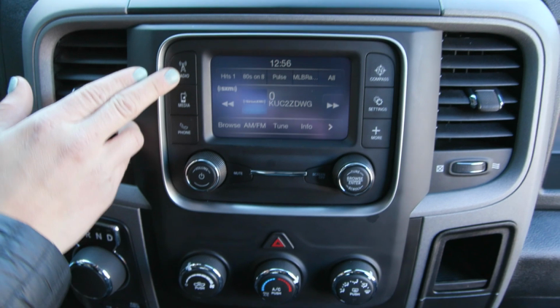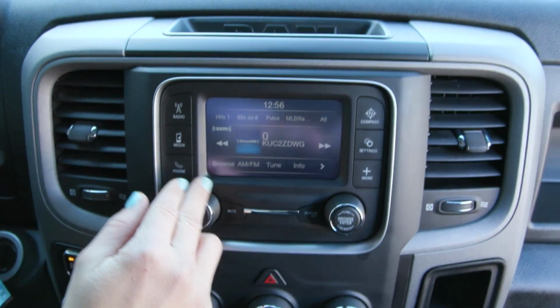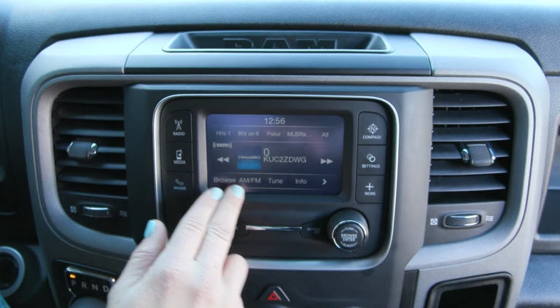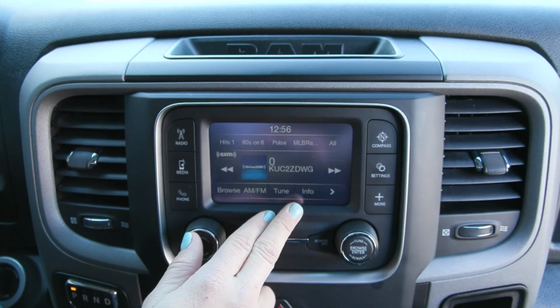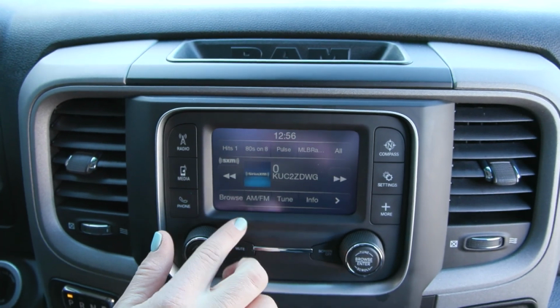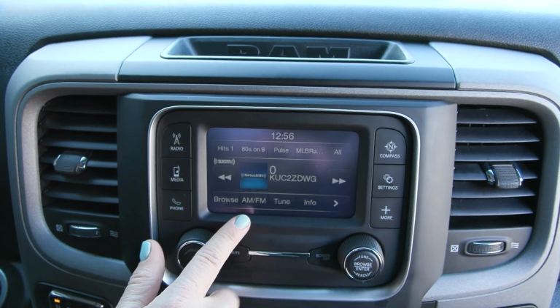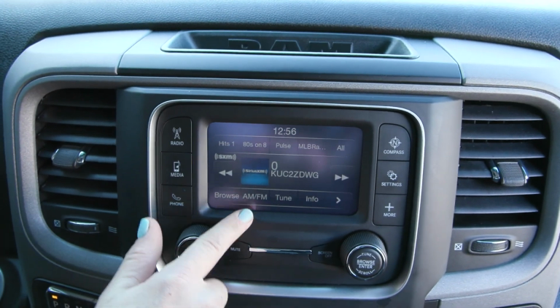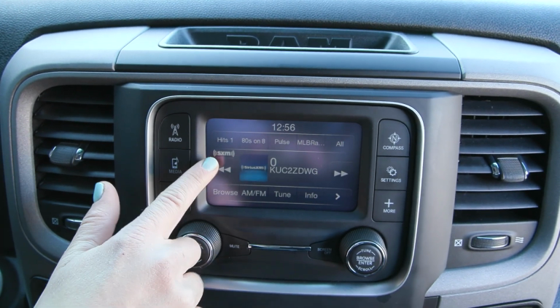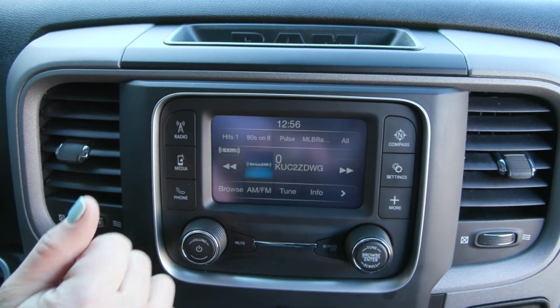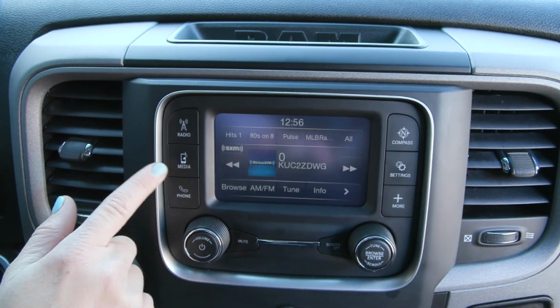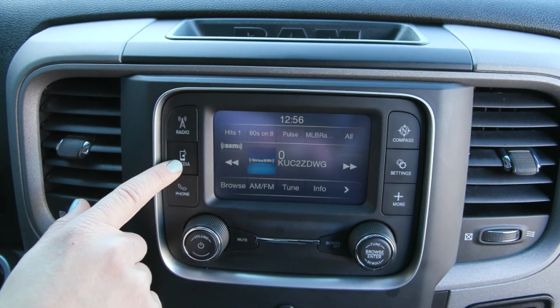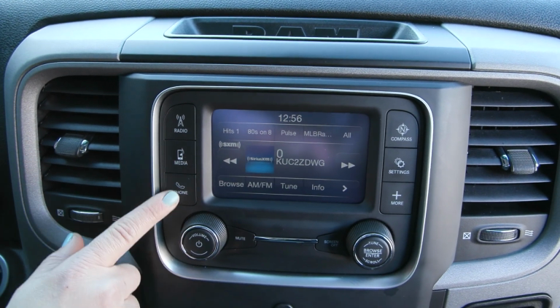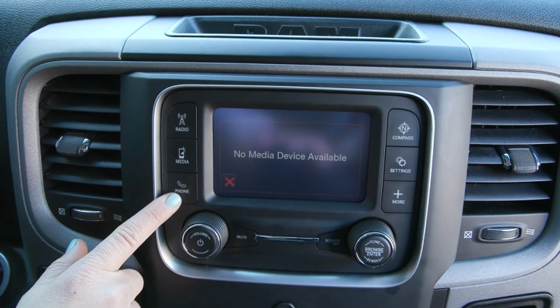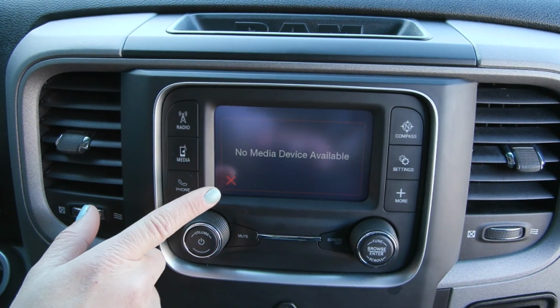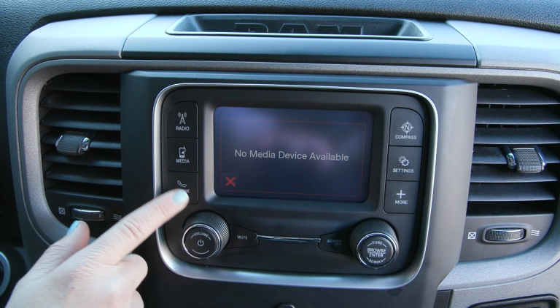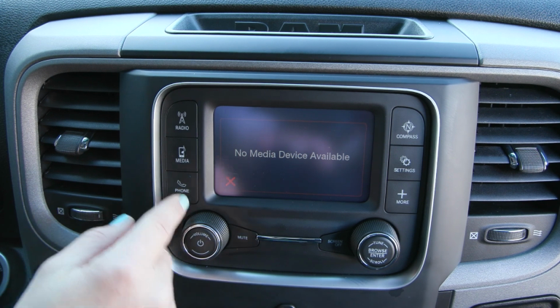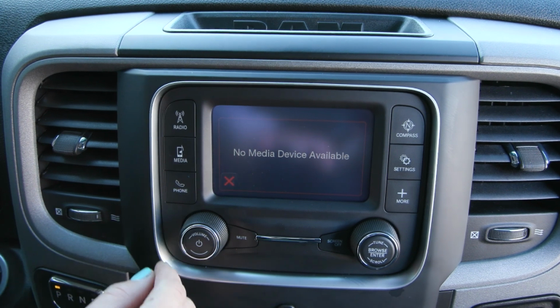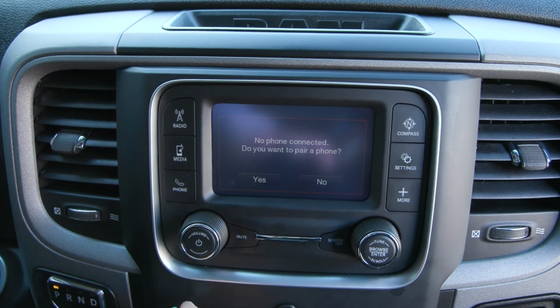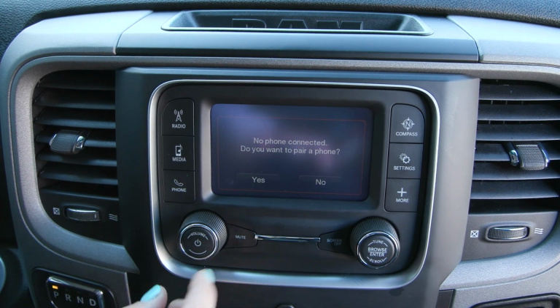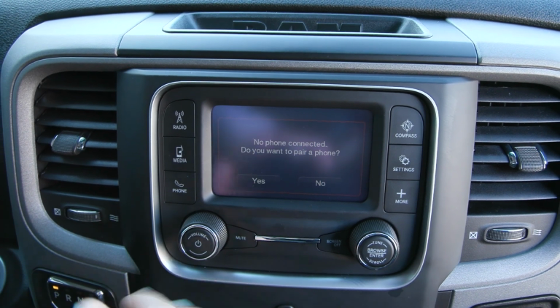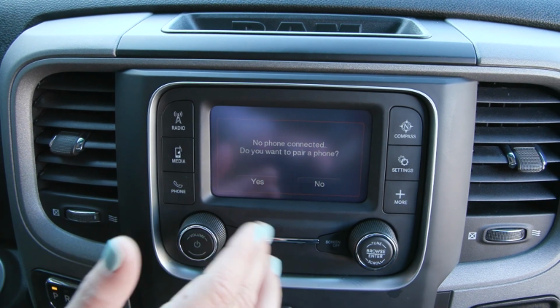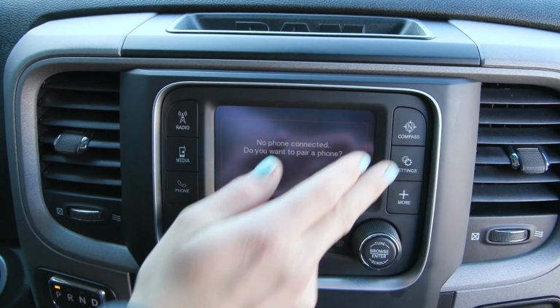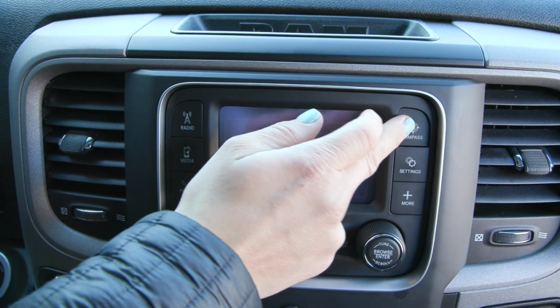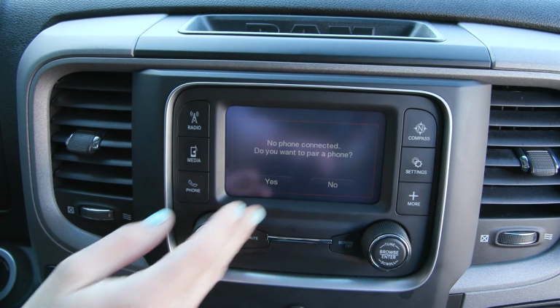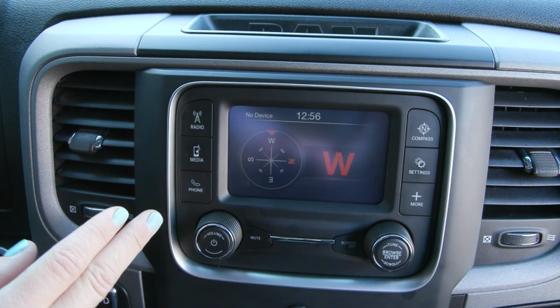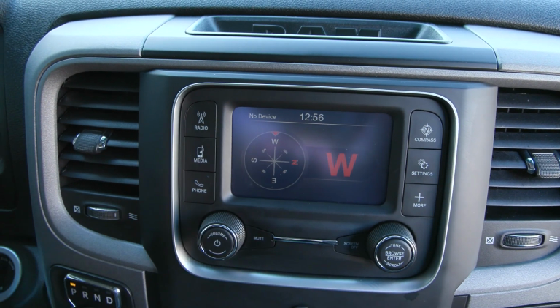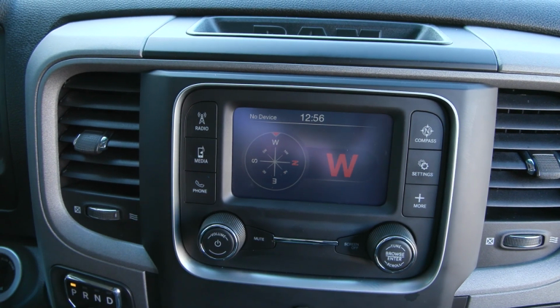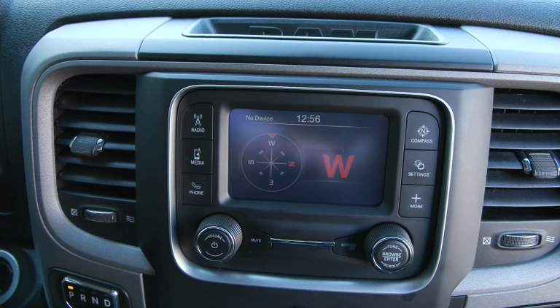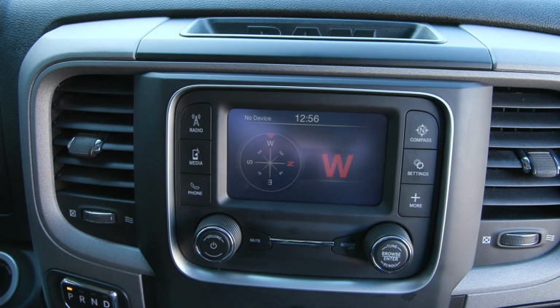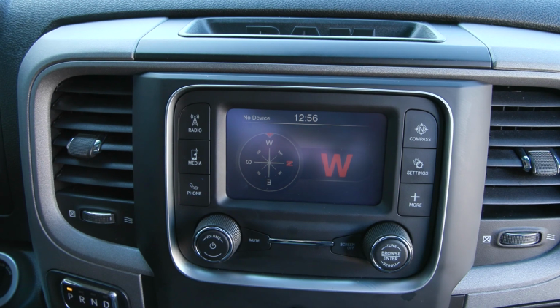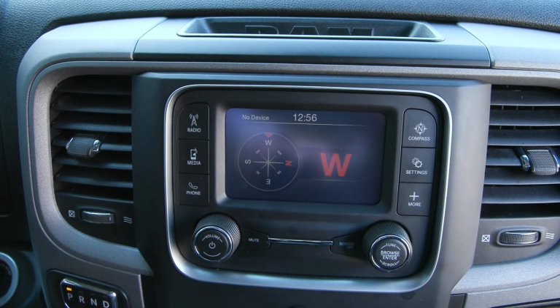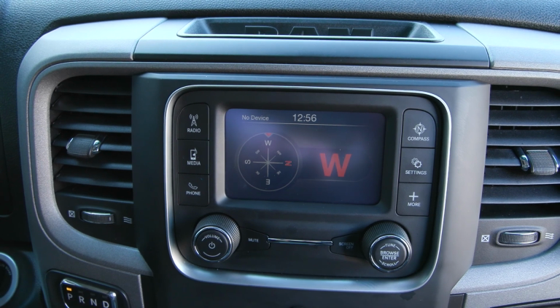When you tap radio you have the options and you also have the option of Sirius XM as well. You can connect your phone through USB or Bluetooth and you have a built-in compass, as well as many other great features inside.